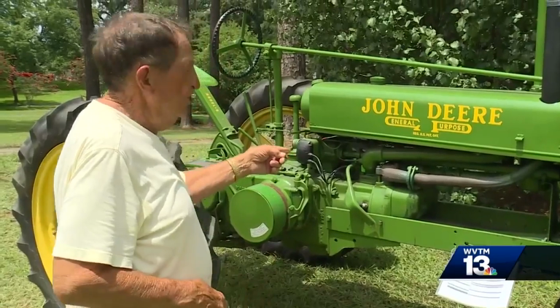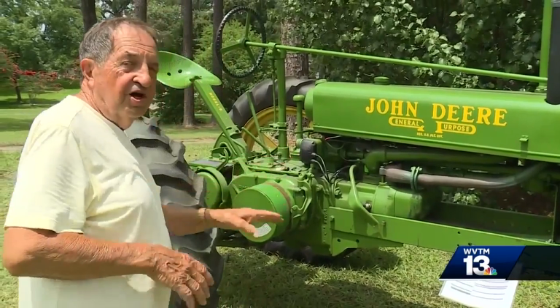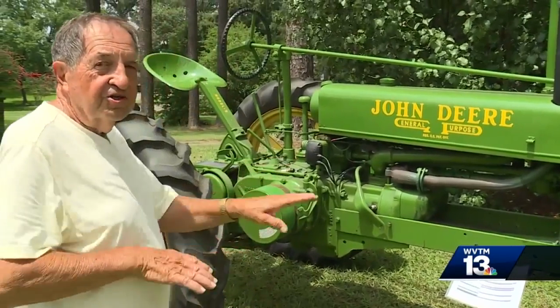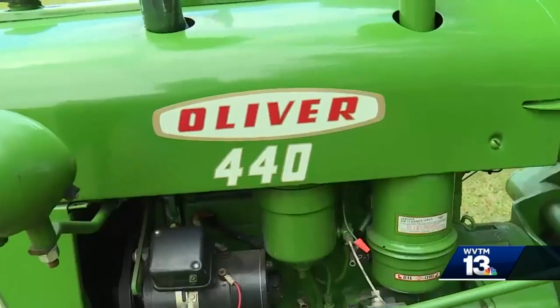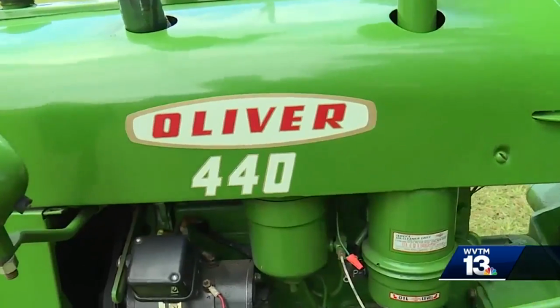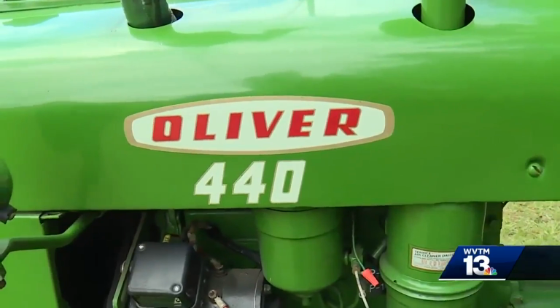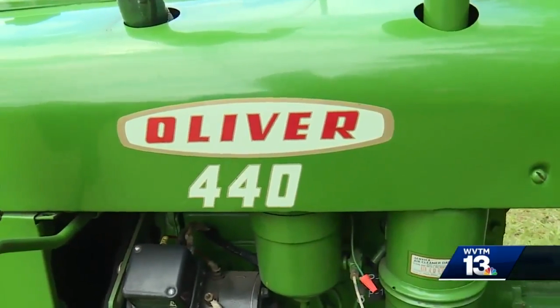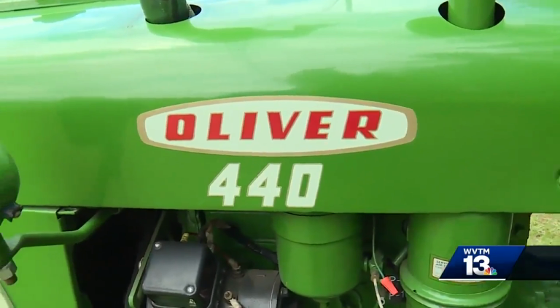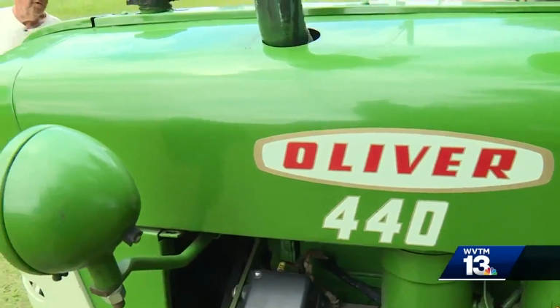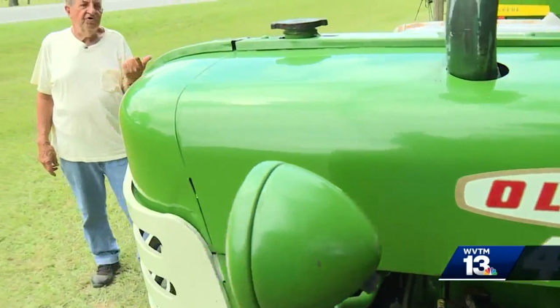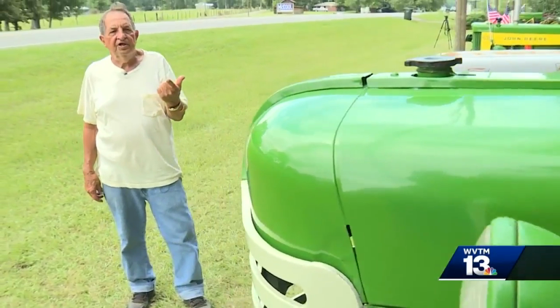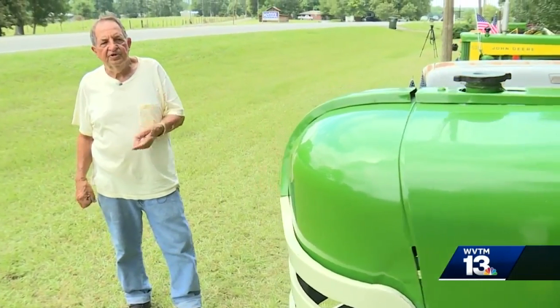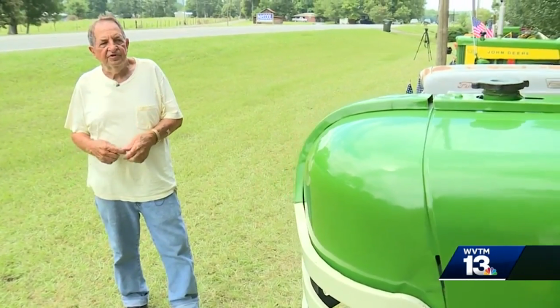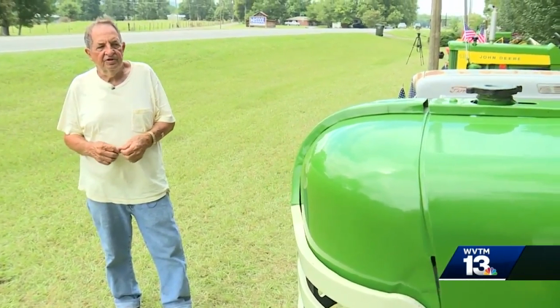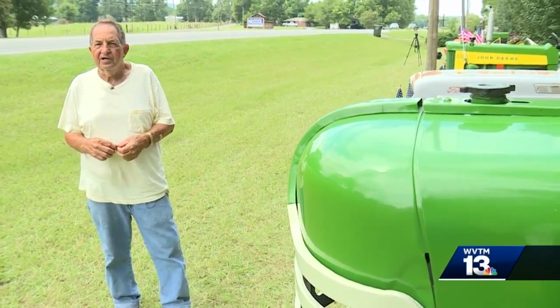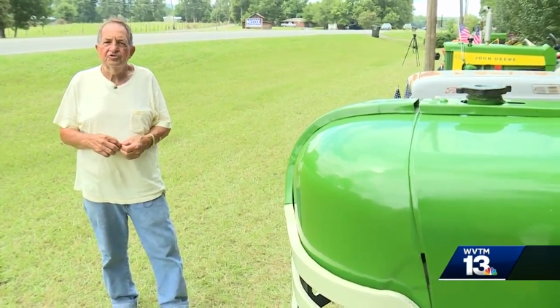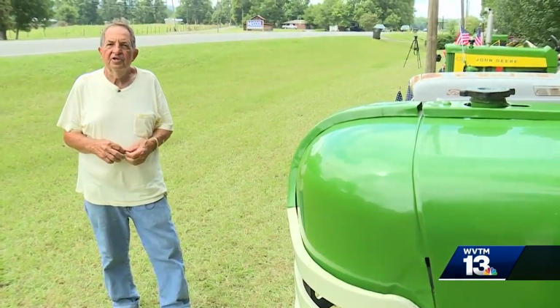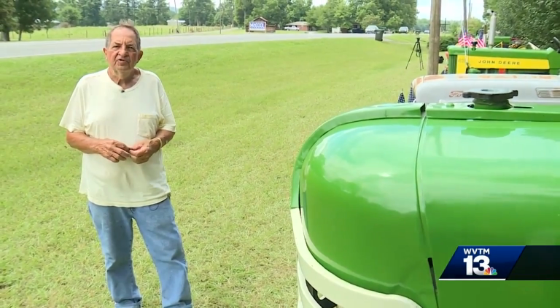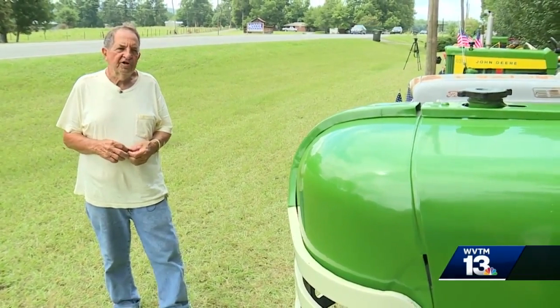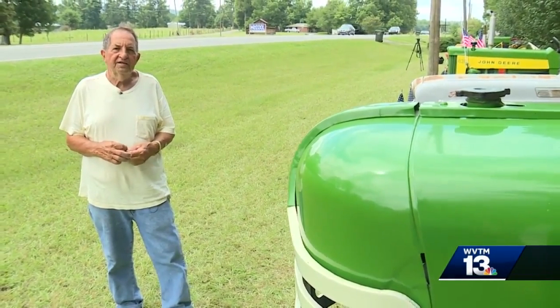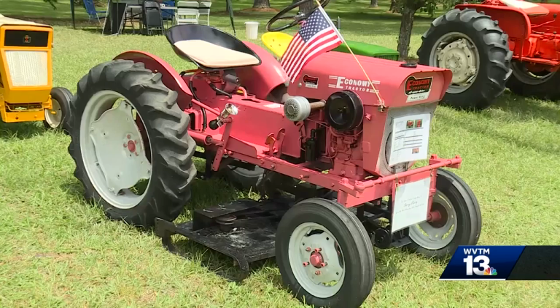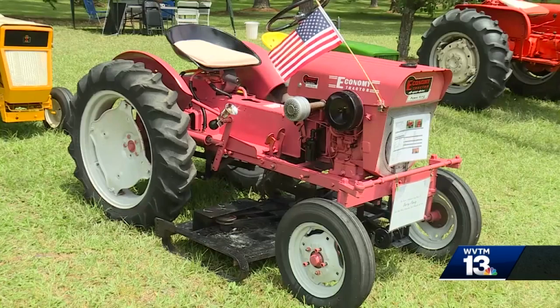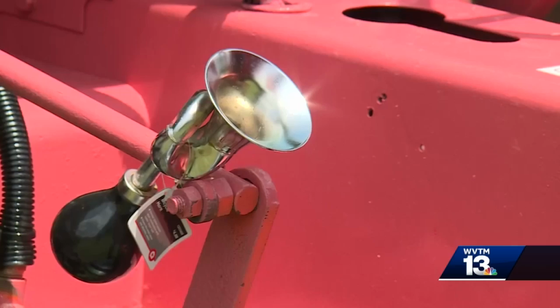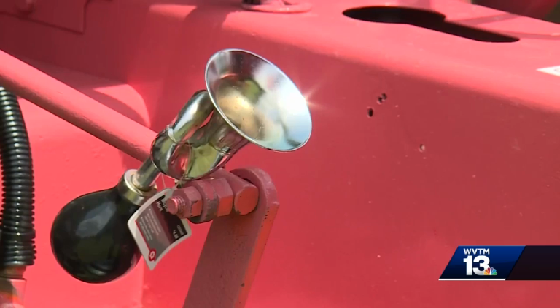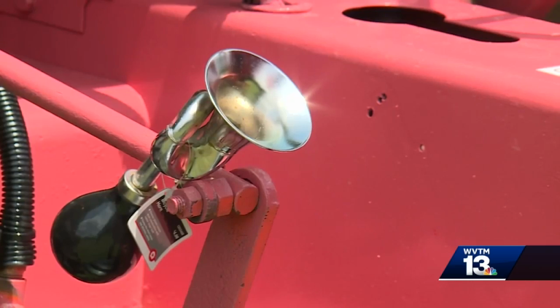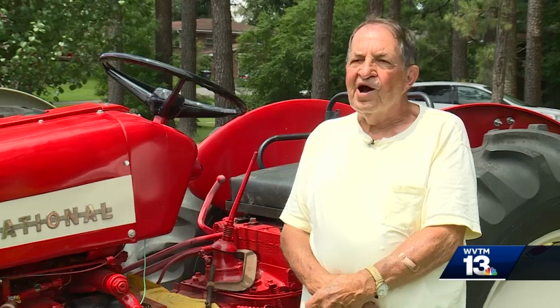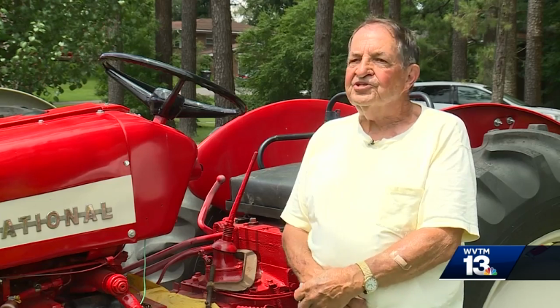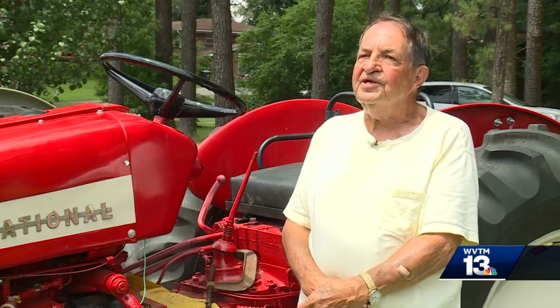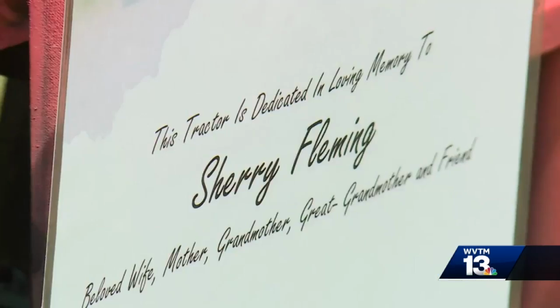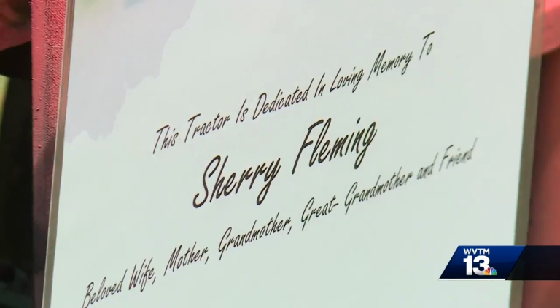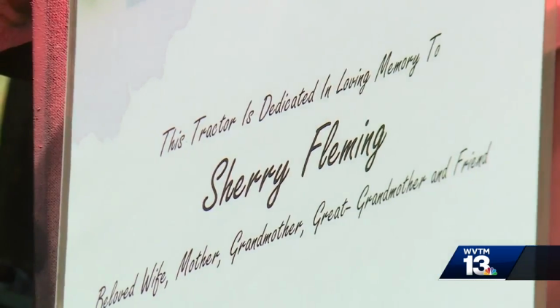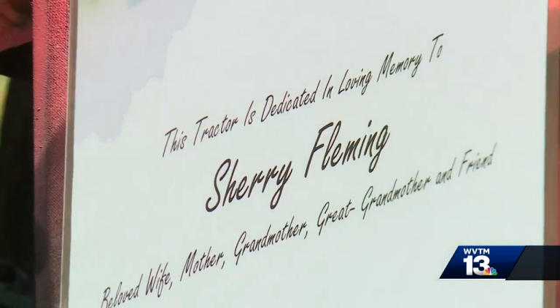Perhaps the rarest one is this Oliver 440. It was built for the tobacco industry in North Carolina. And then there's this special pink one — my wife passed away and I did that for her.